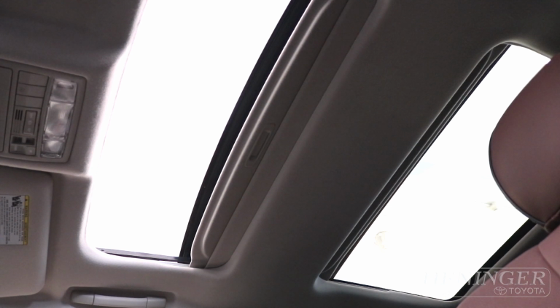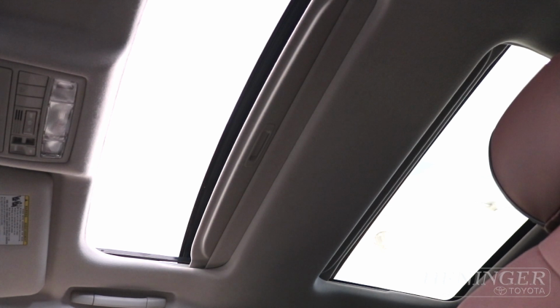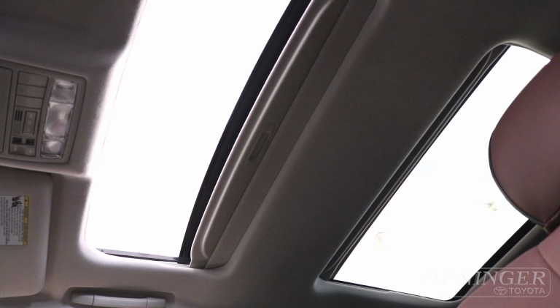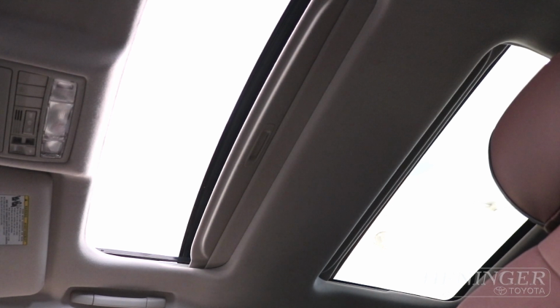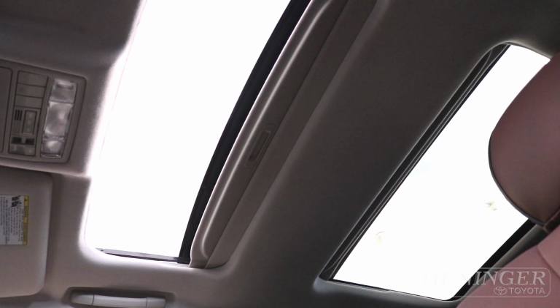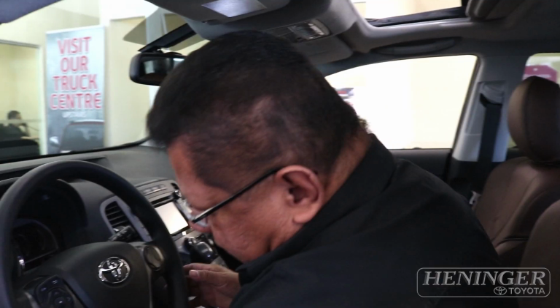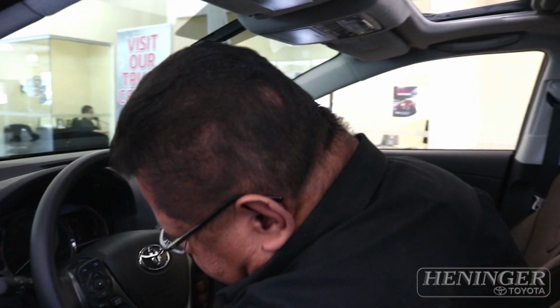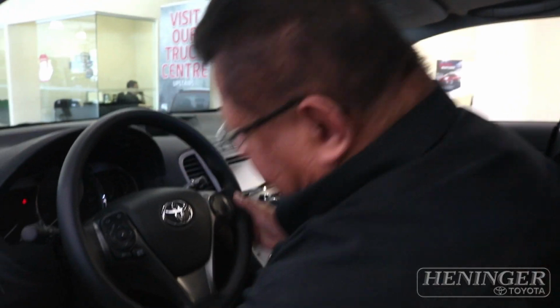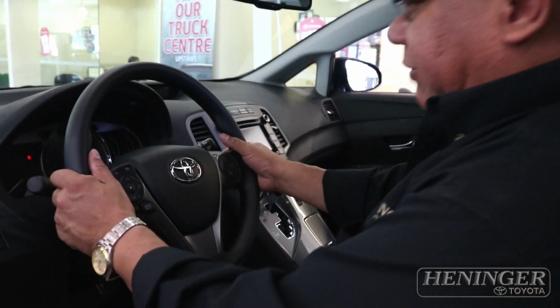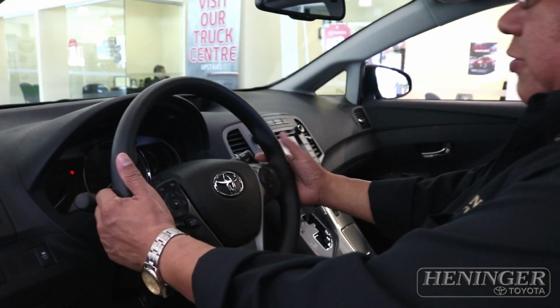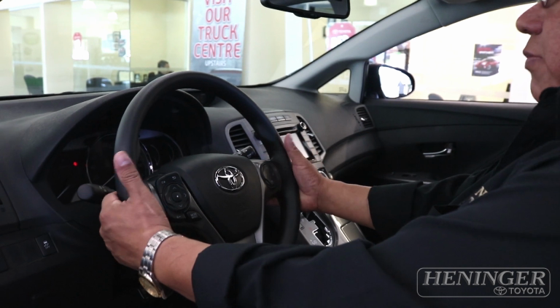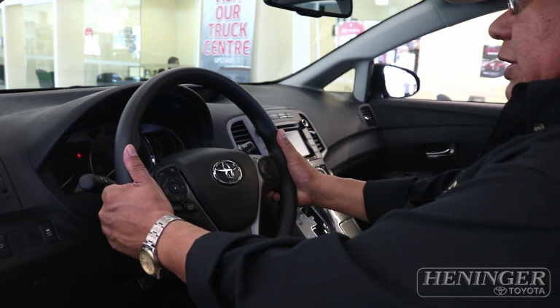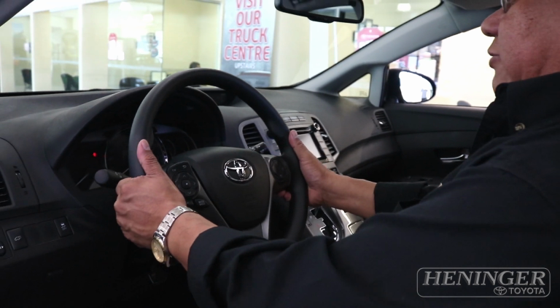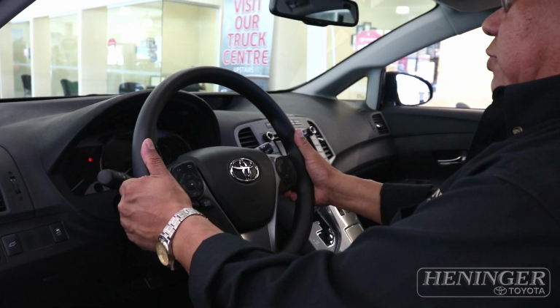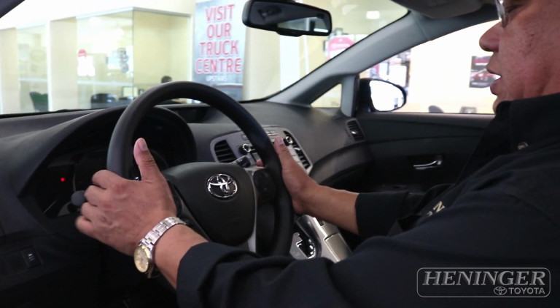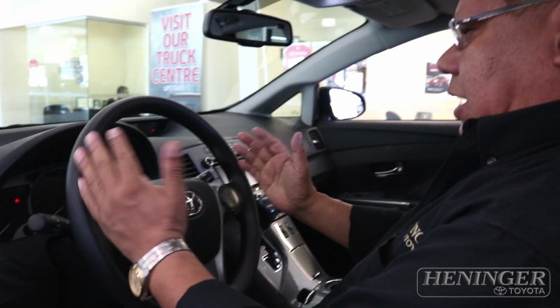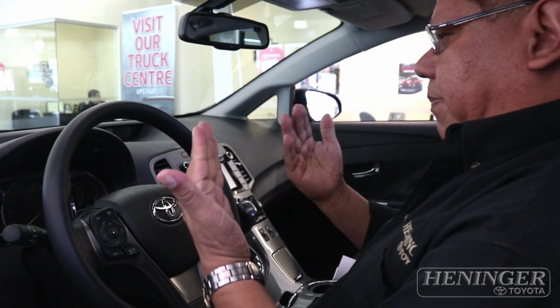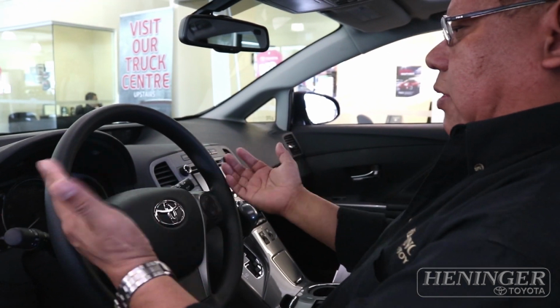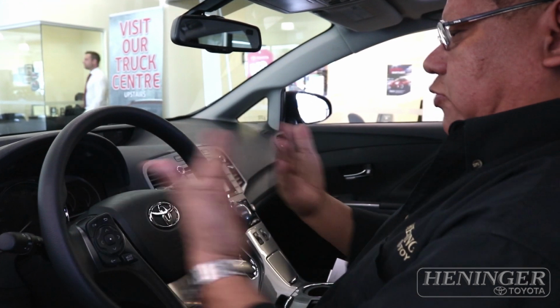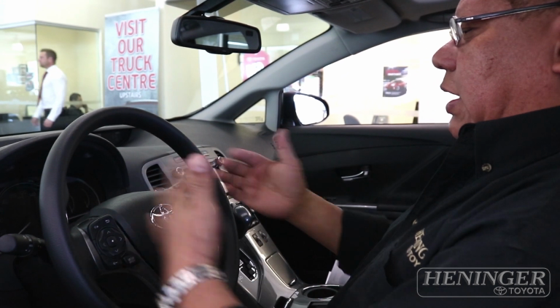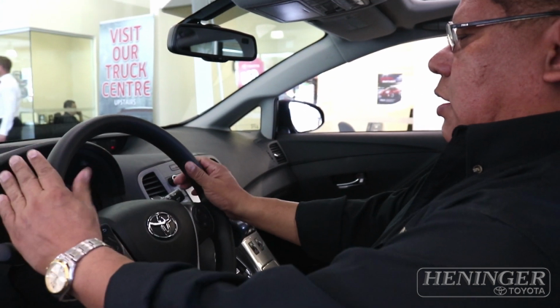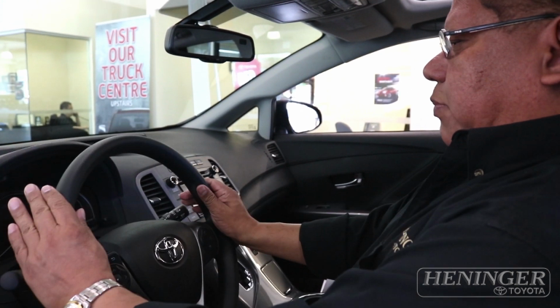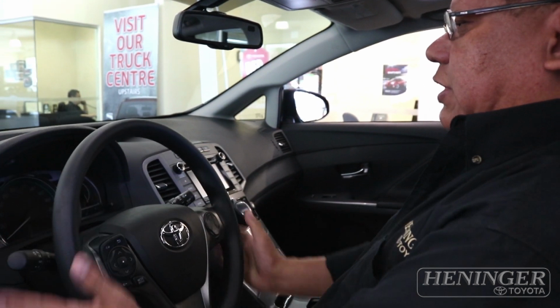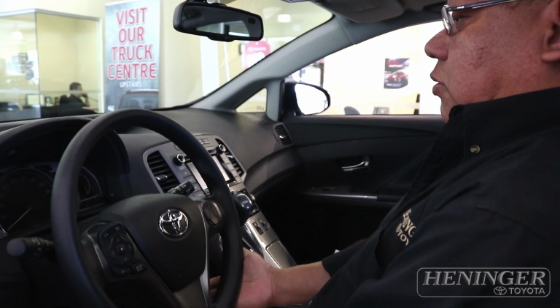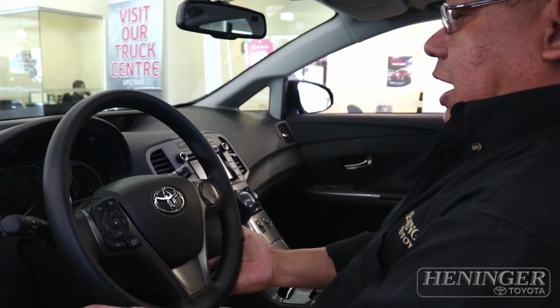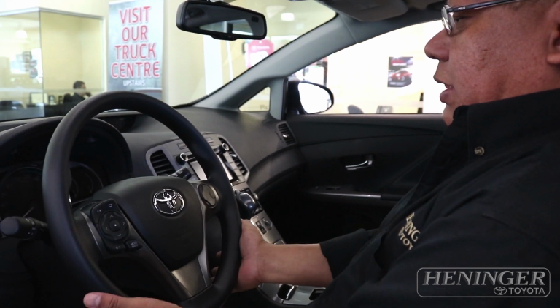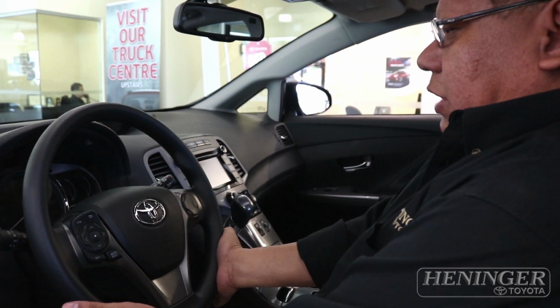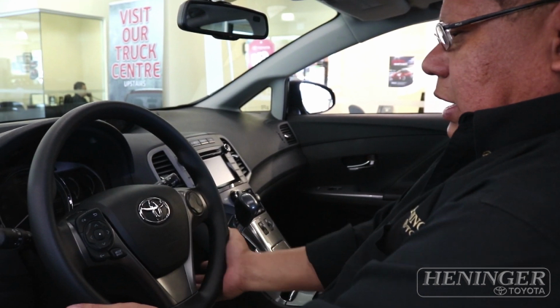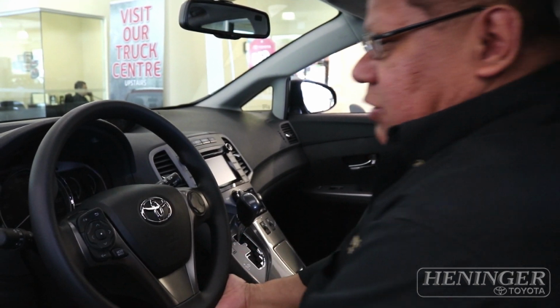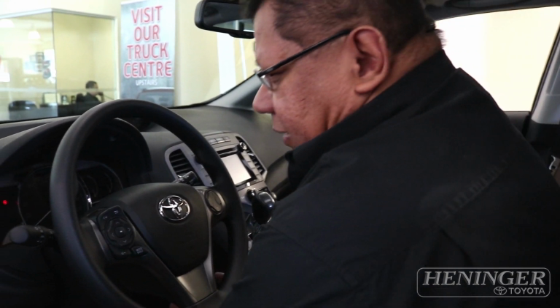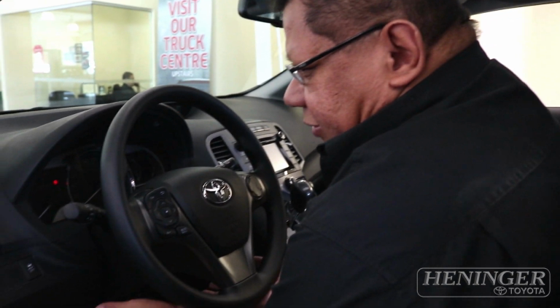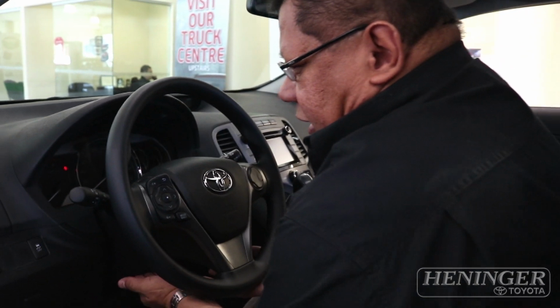Everything here is adjustable — the steering wheel is telescopic, so you can bring it up closer to your body, push it down or up, or in and out, and then lock it in place.